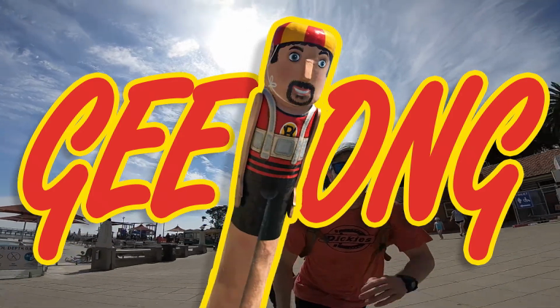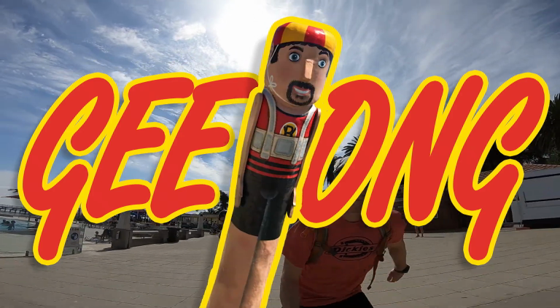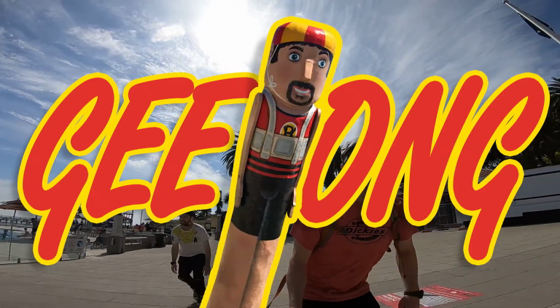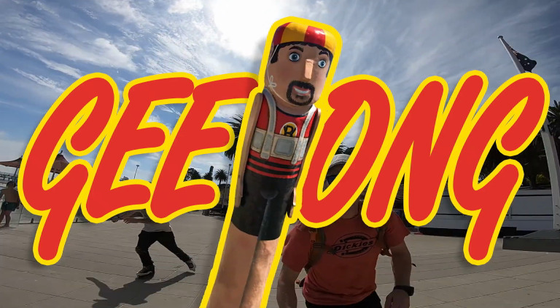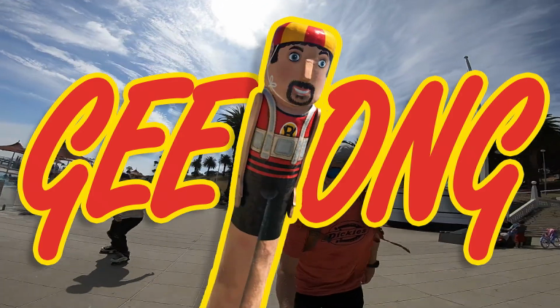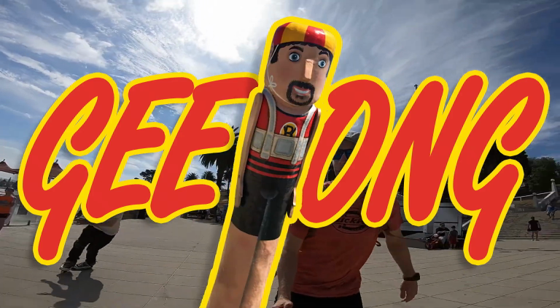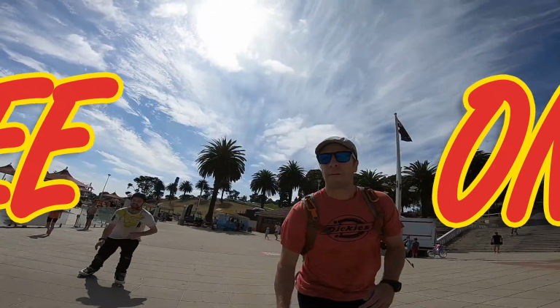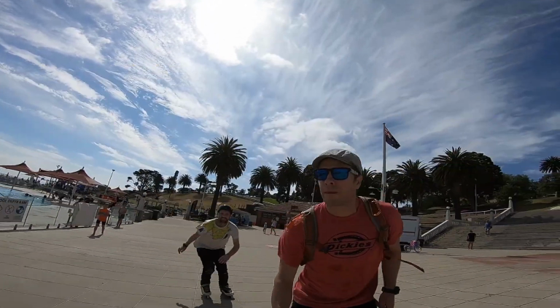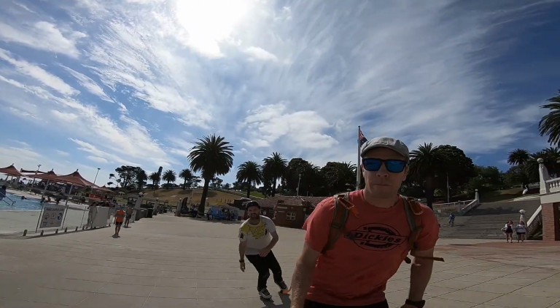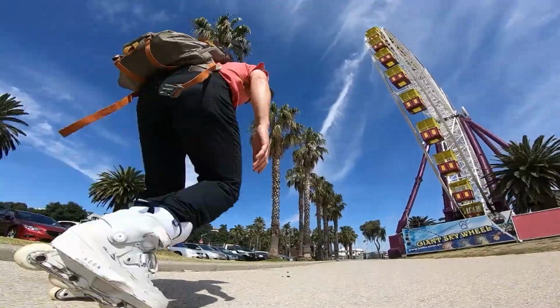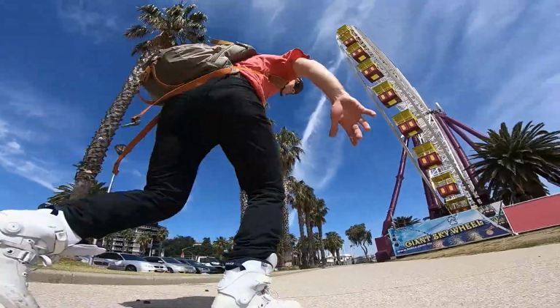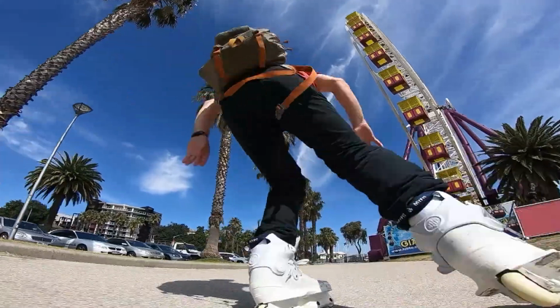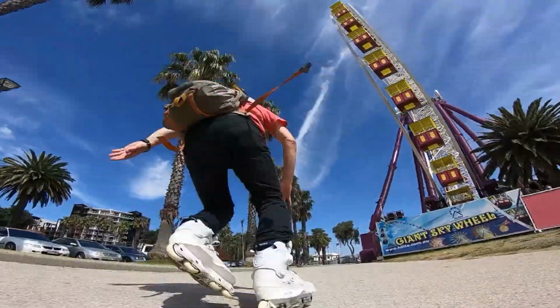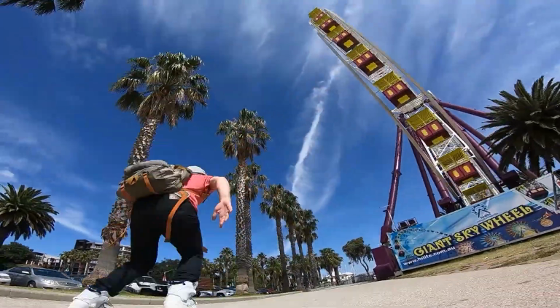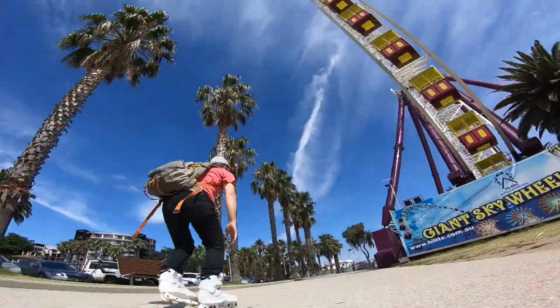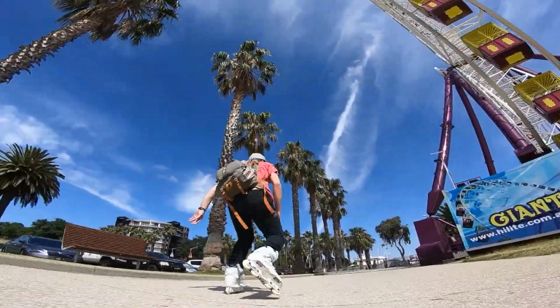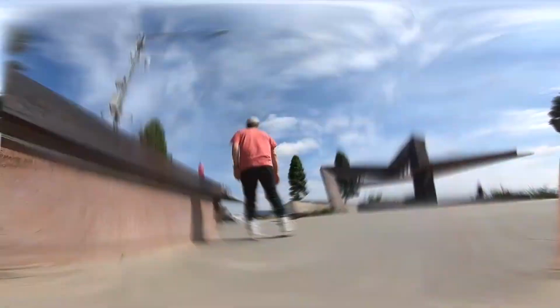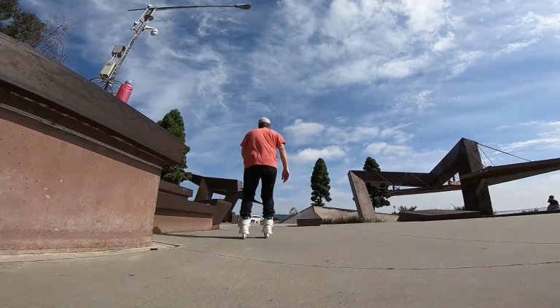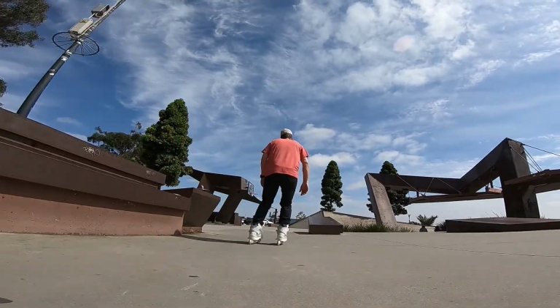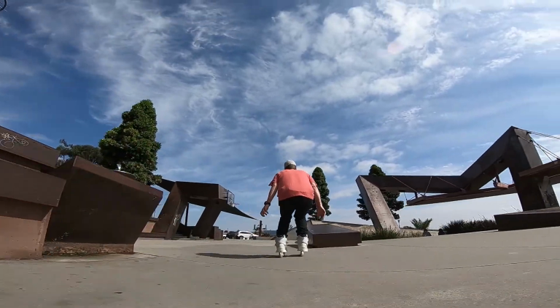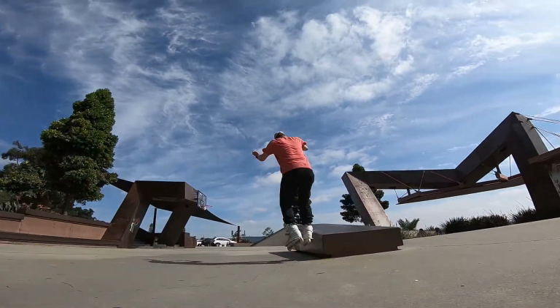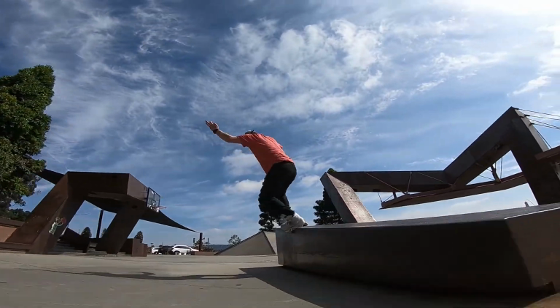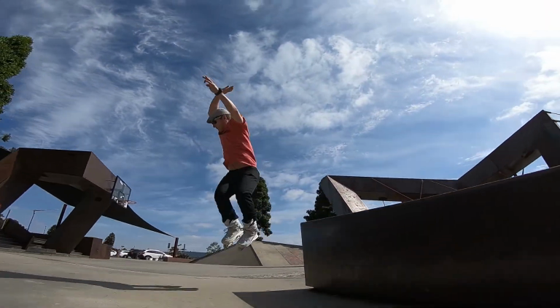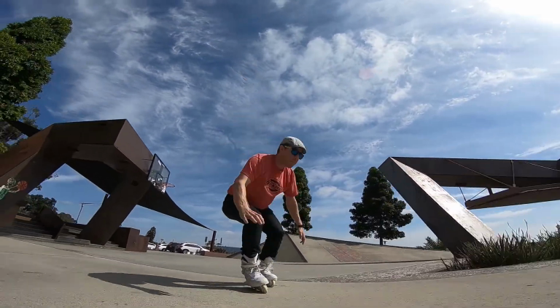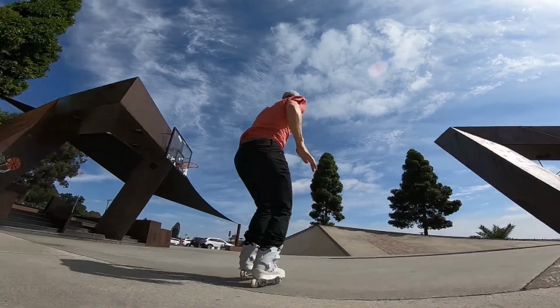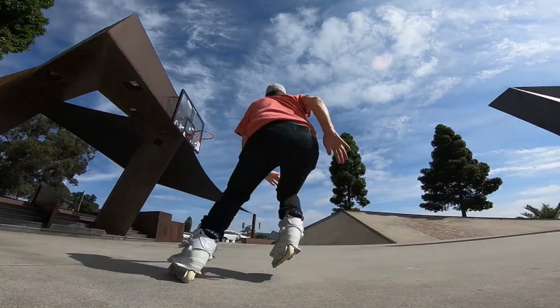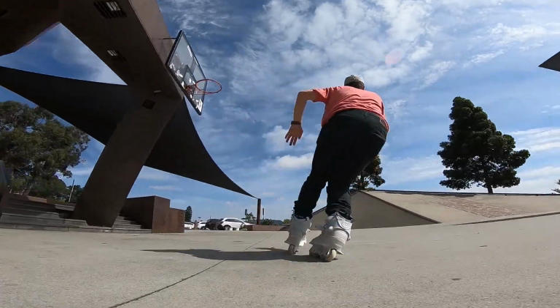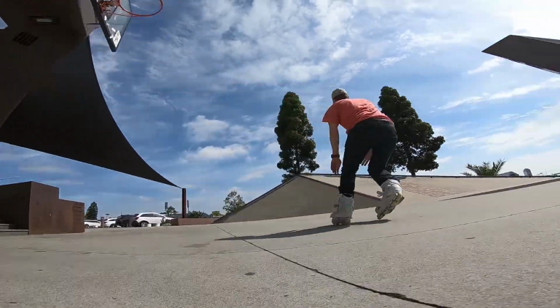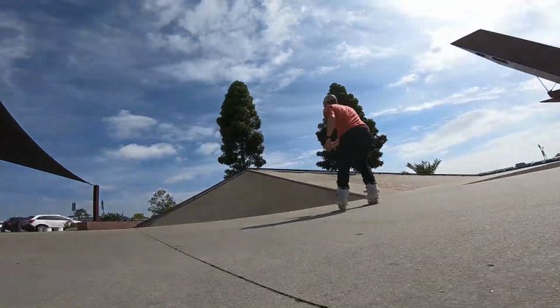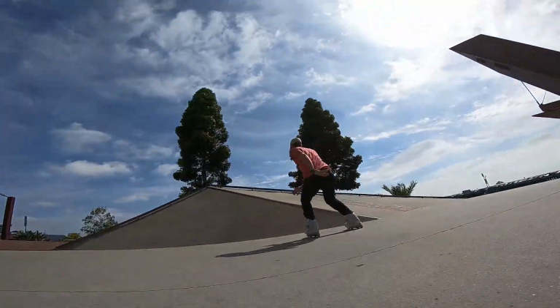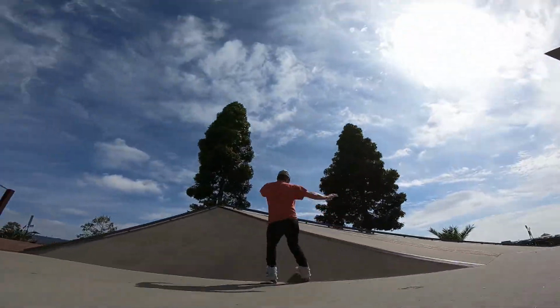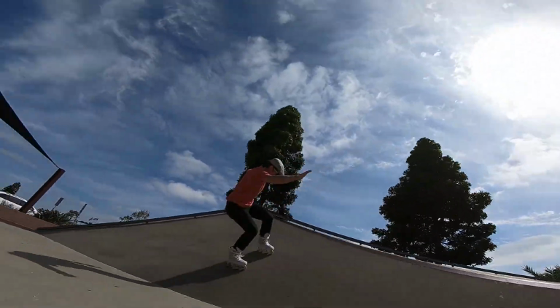One minute skatepark guide Geelong. Positioned on the foreshore of Geelong, this skatepark is by far the most architecturally pleasing skatepark that I've ever seen. It's also nice to warm up skating along the beachfront.